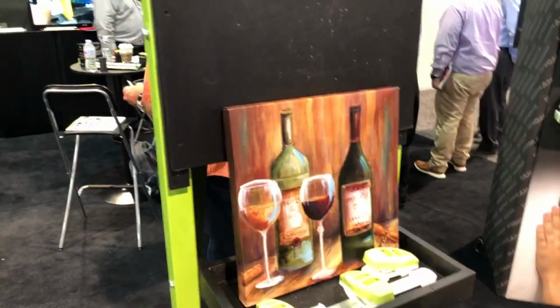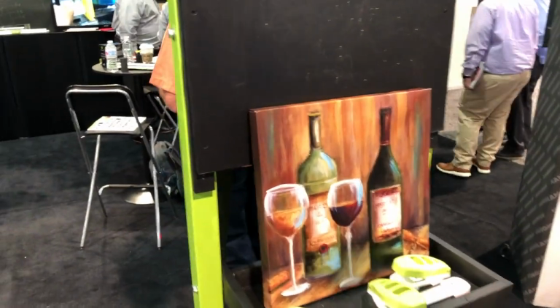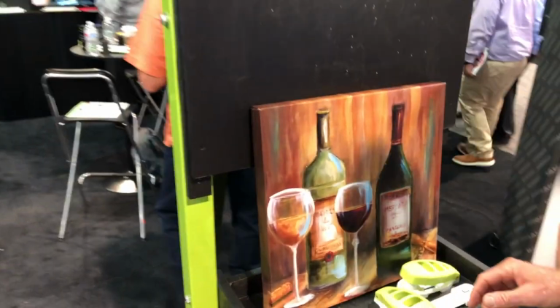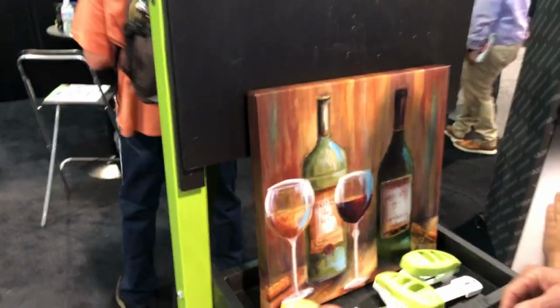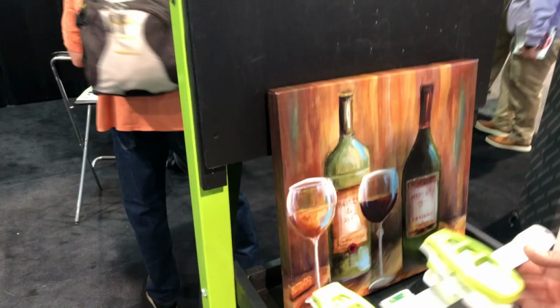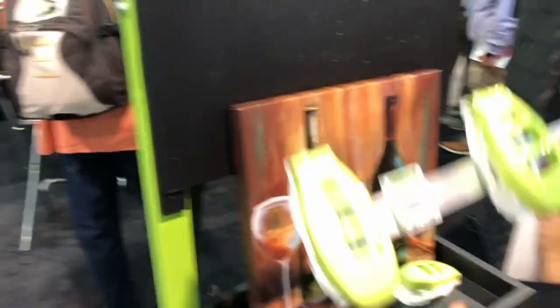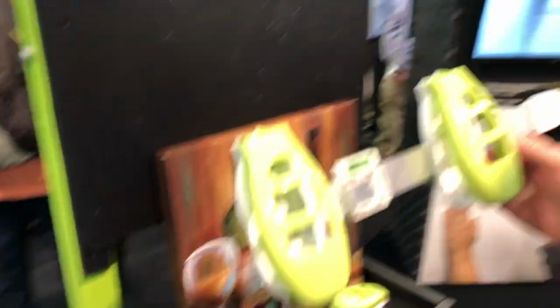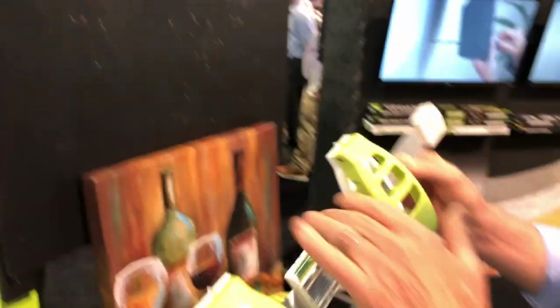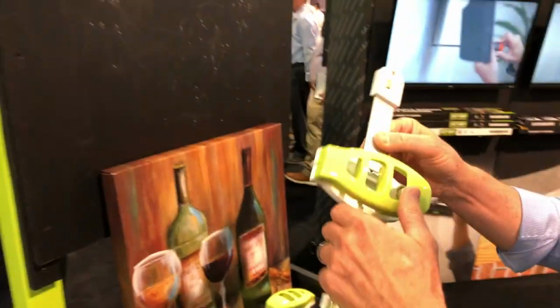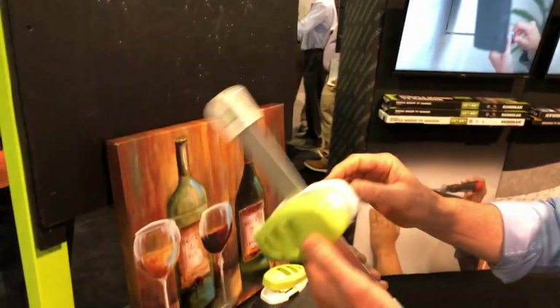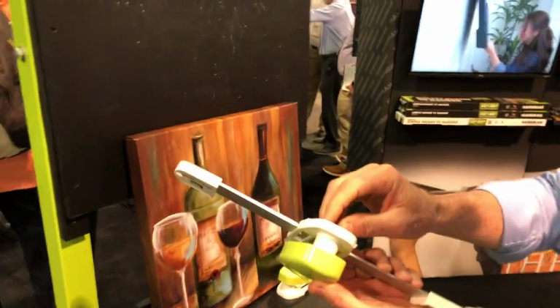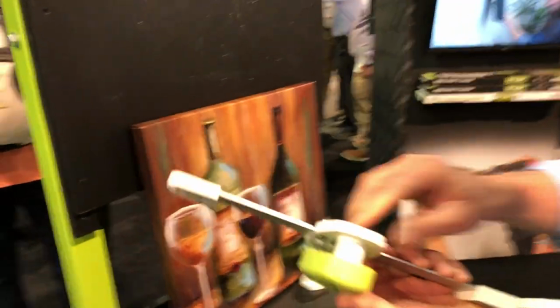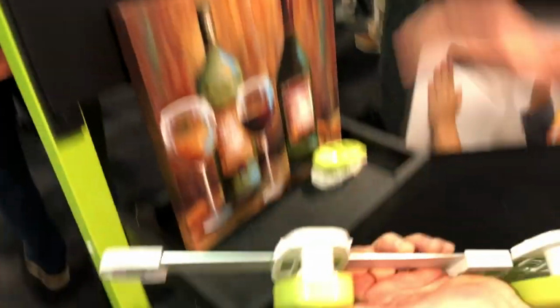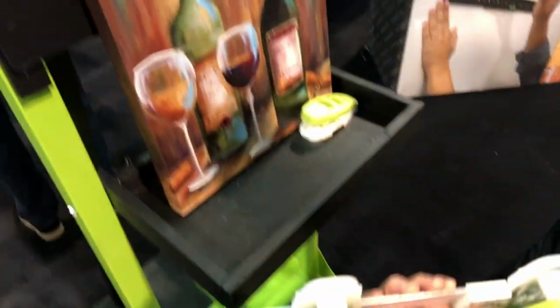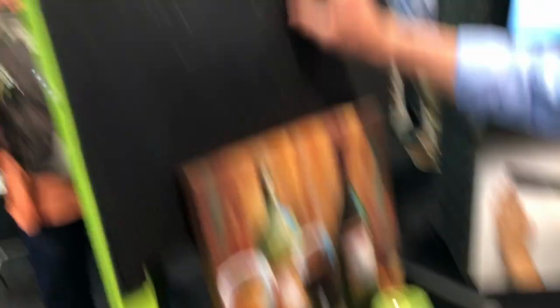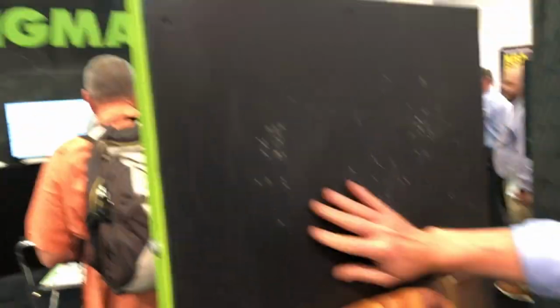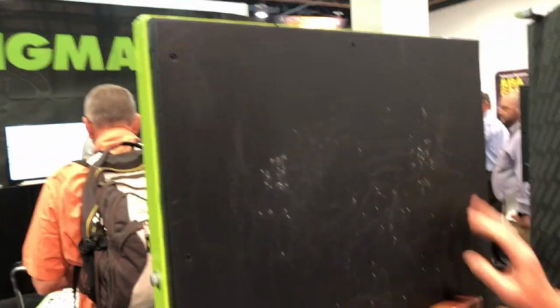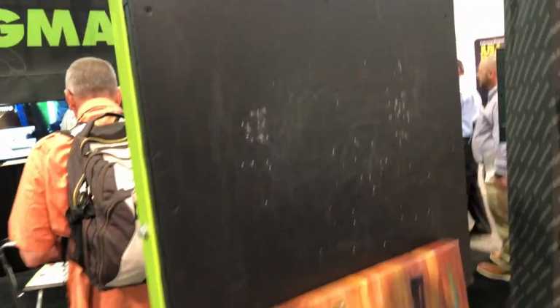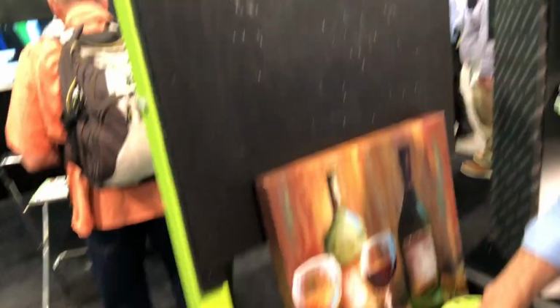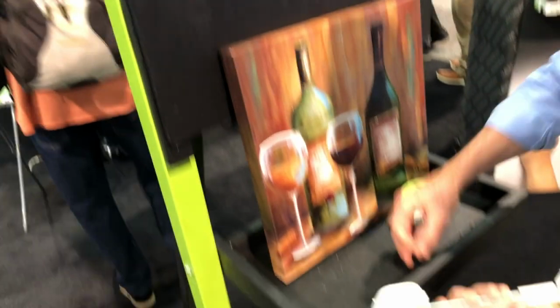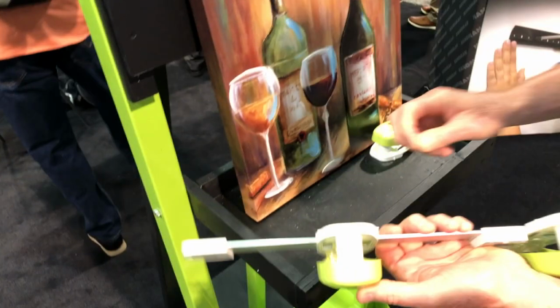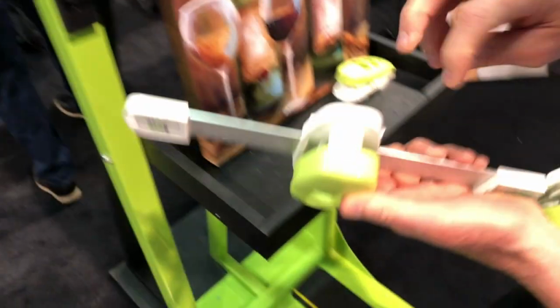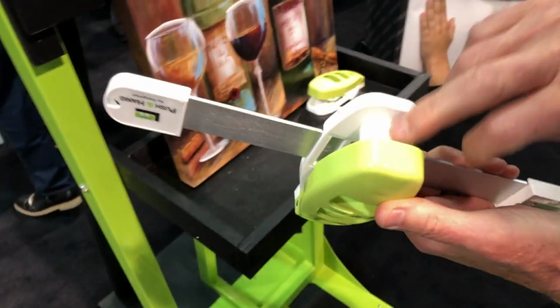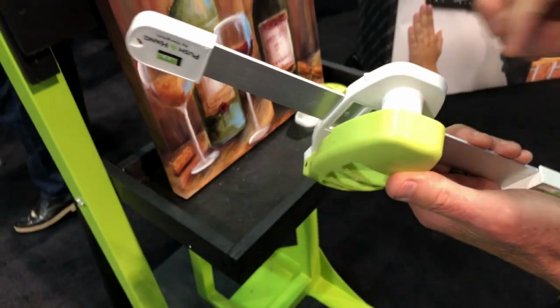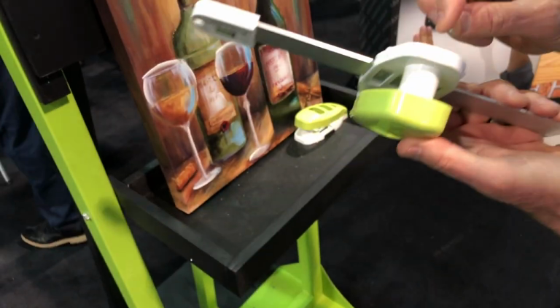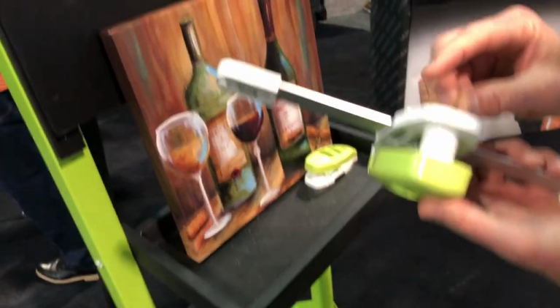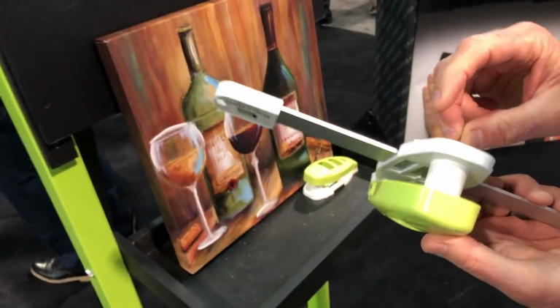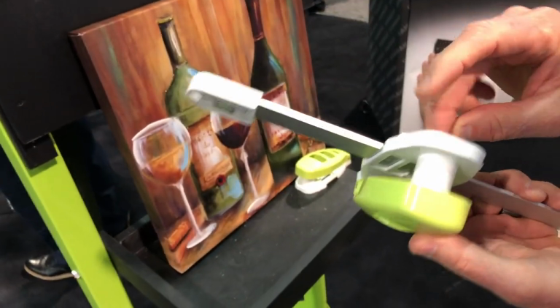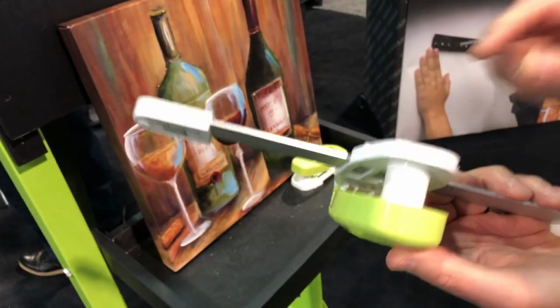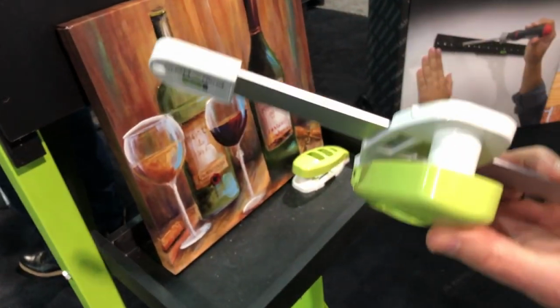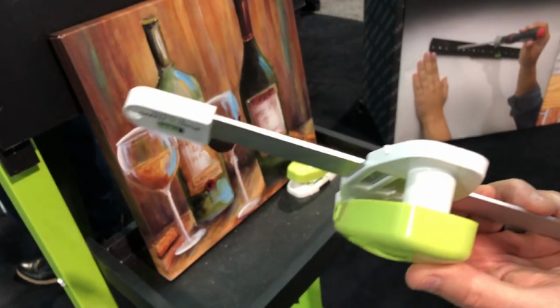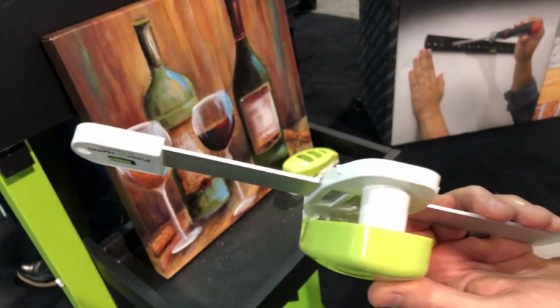Let me show you how it works. What's really fun about this is when you turn the handle over, it's got a magnetic cylinder. So when you hold the nail up, it sucks it in for you automatically.